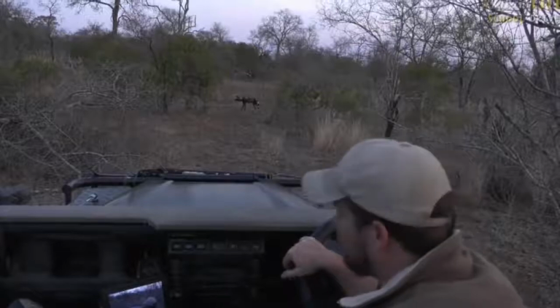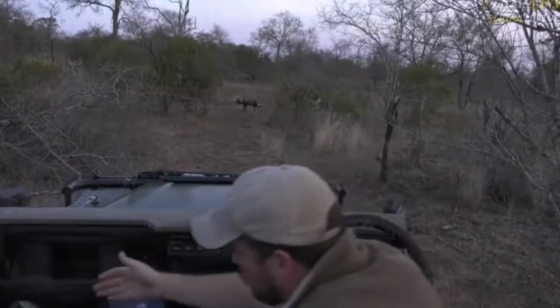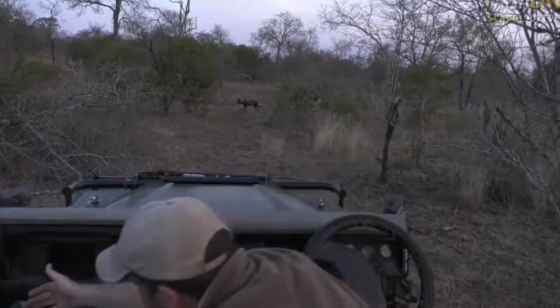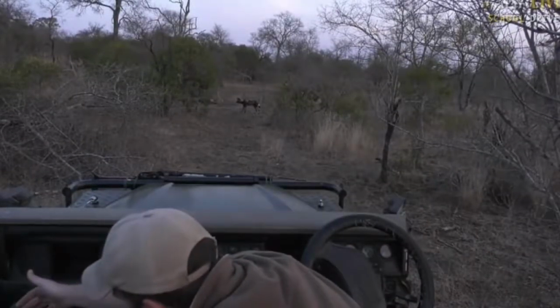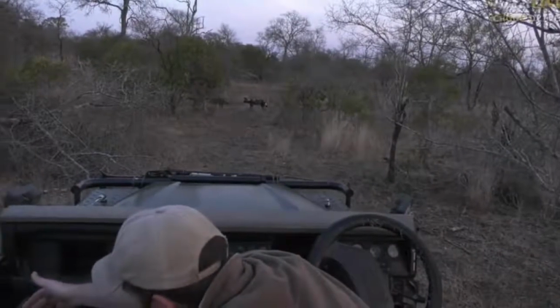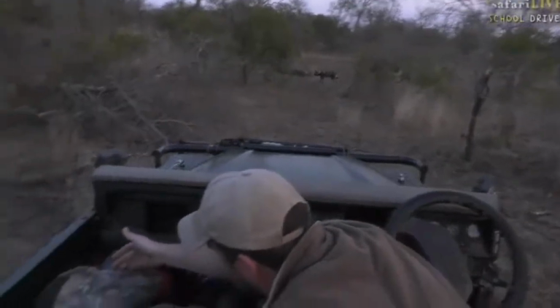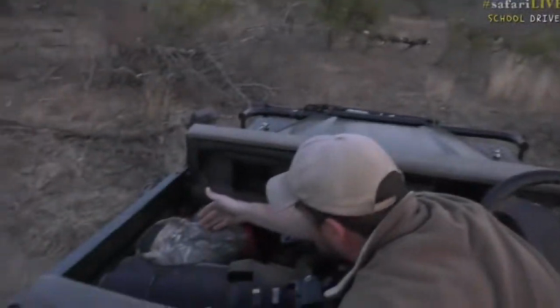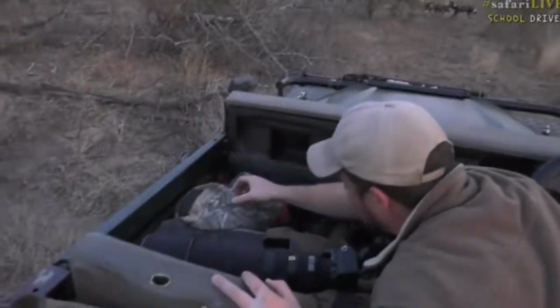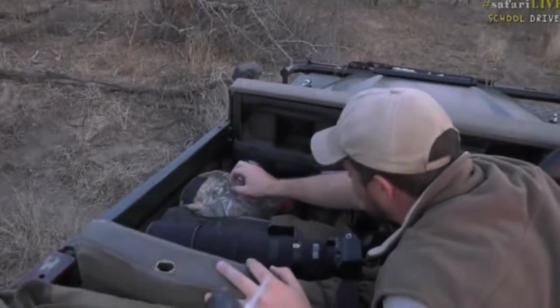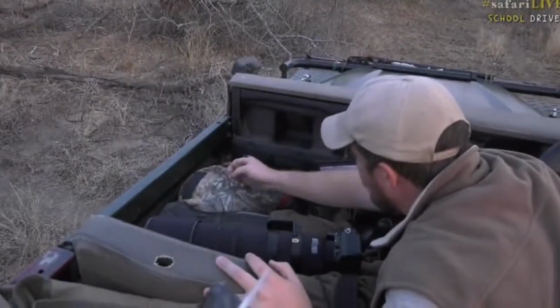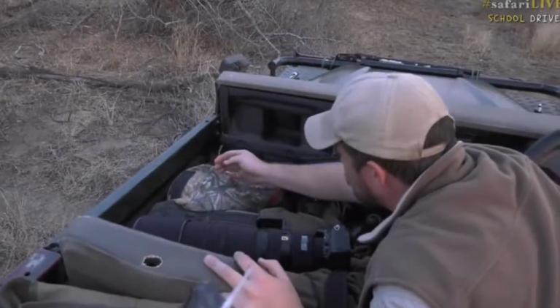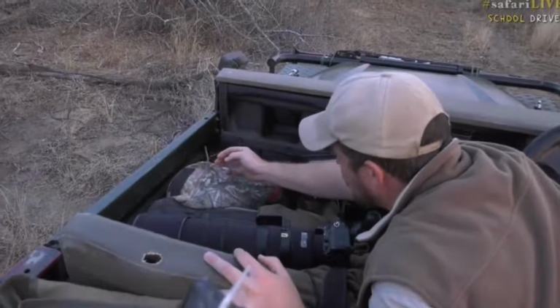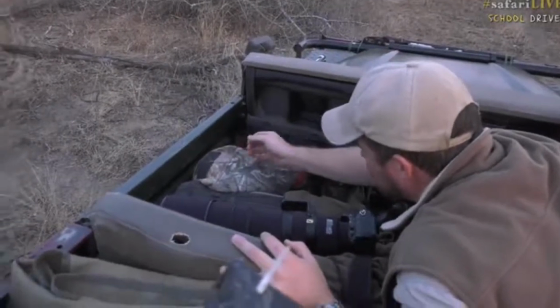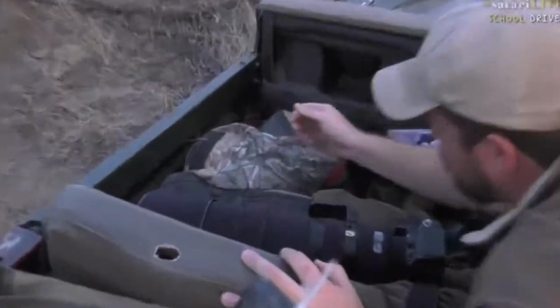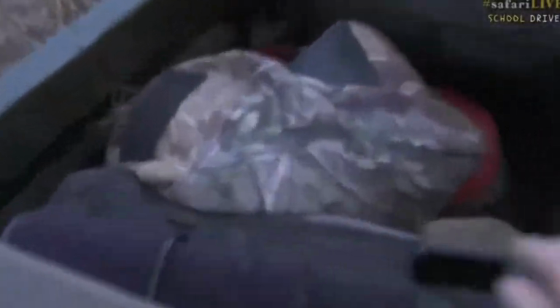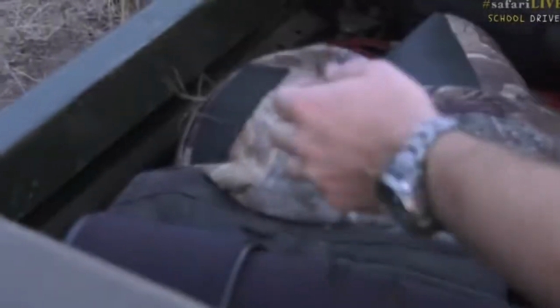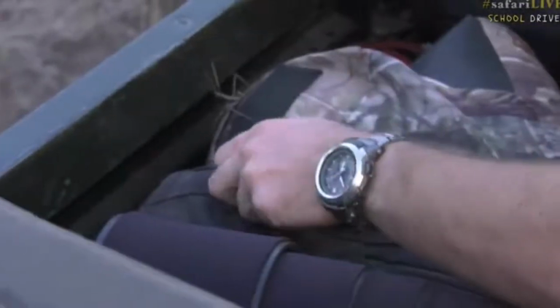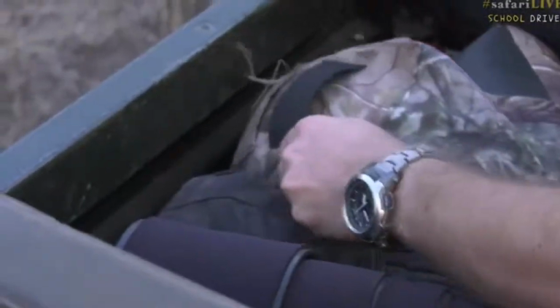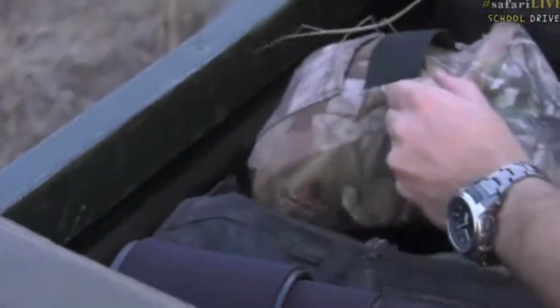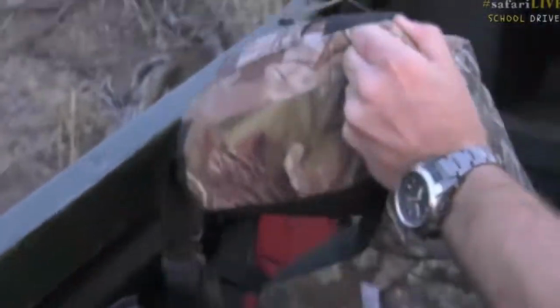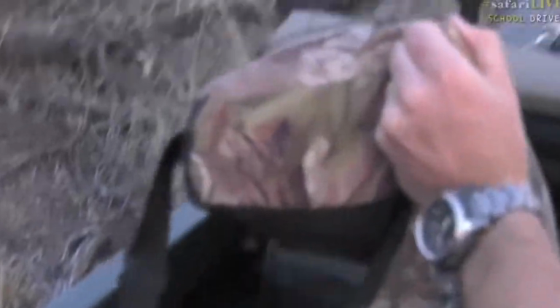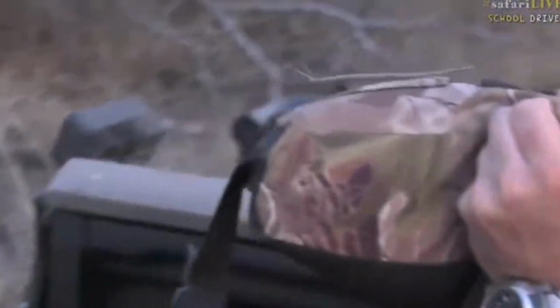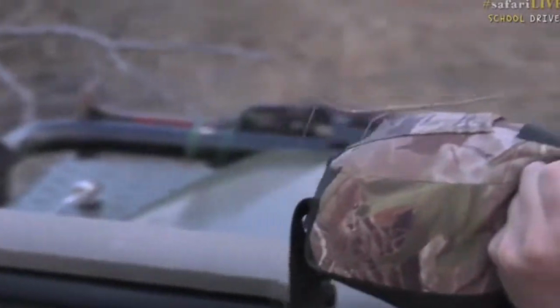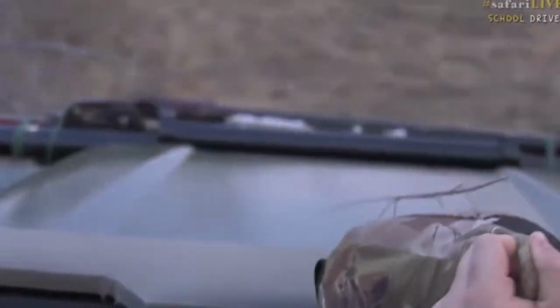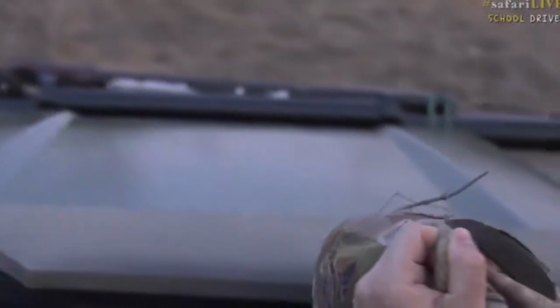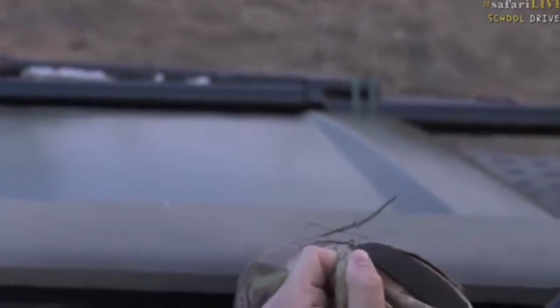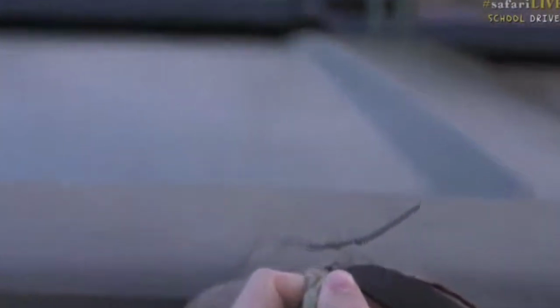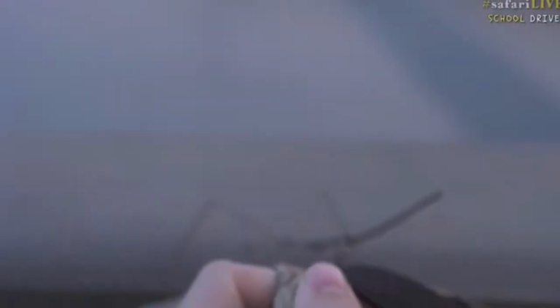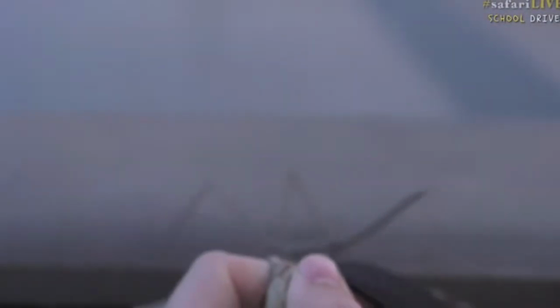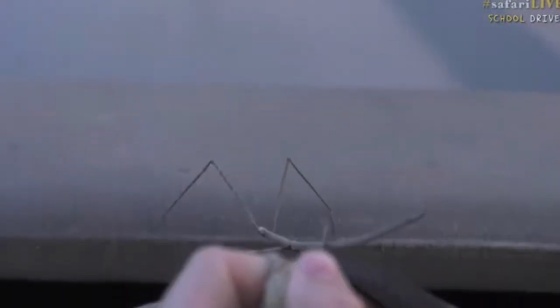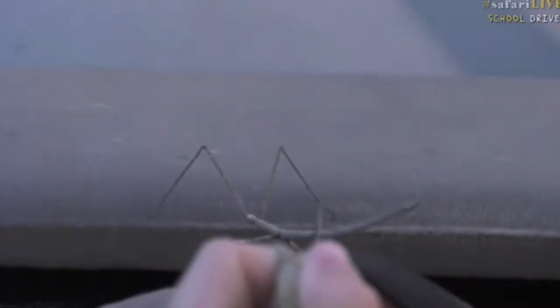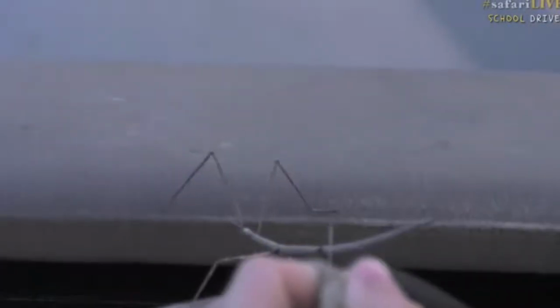We carry on with the dogs. While they're a little bit stationary, I want to show you something very incredible that is right here. It's moving away a little bit, so let's see if I can move with it. Let's see if it'll go onto my dashboard, because the dogs are going to play.